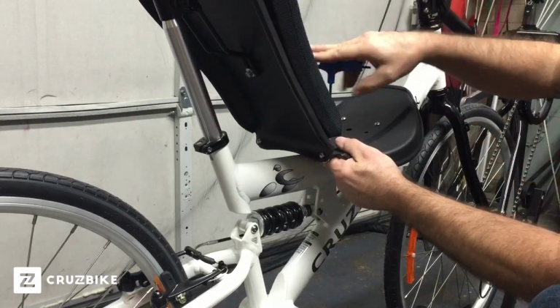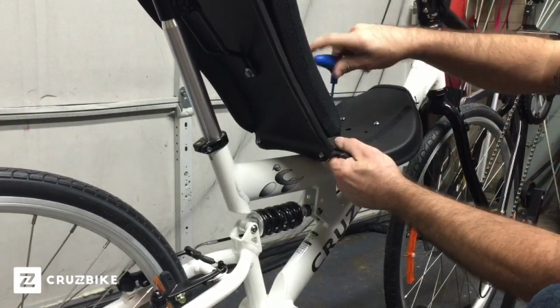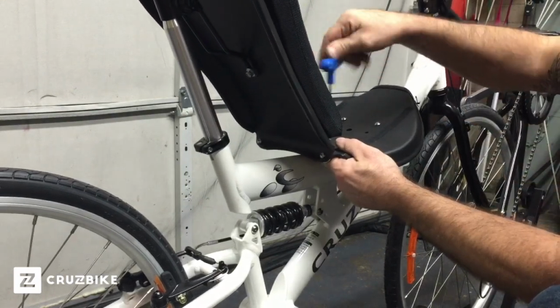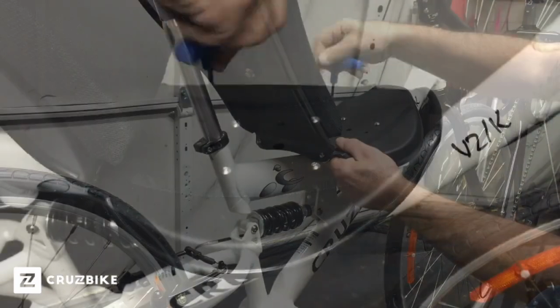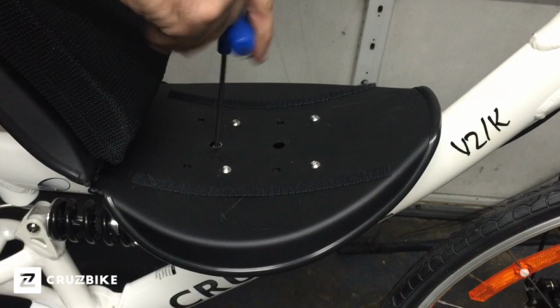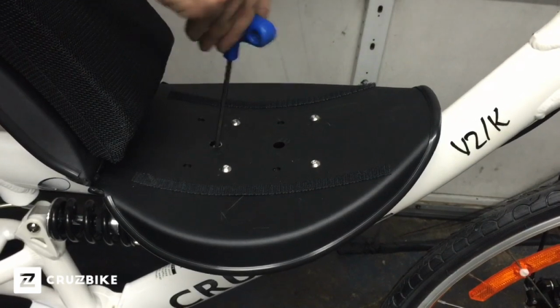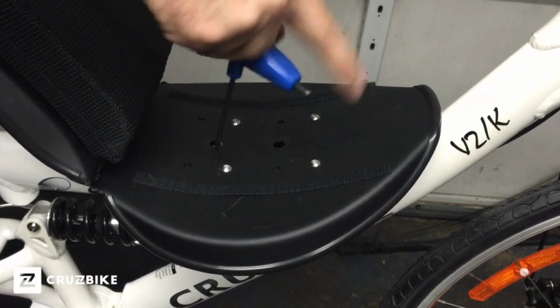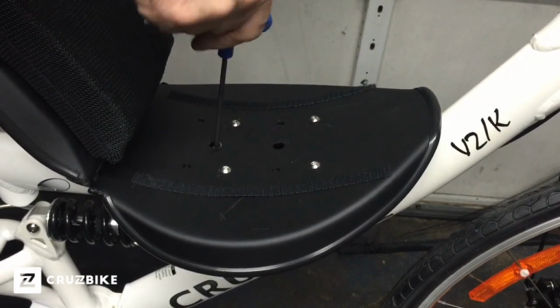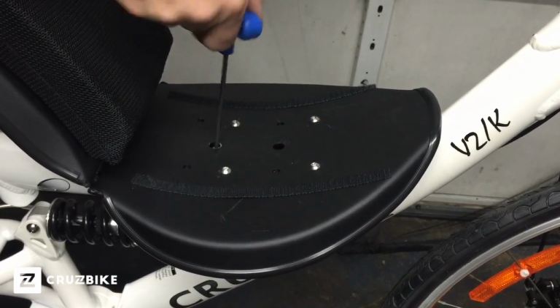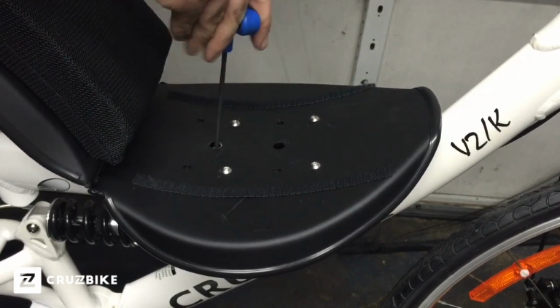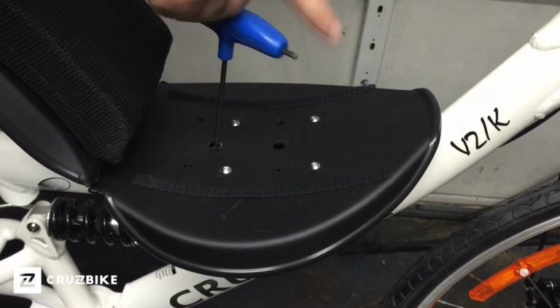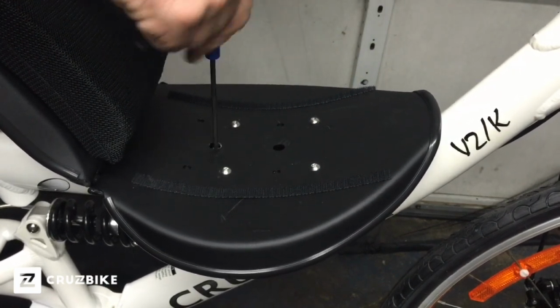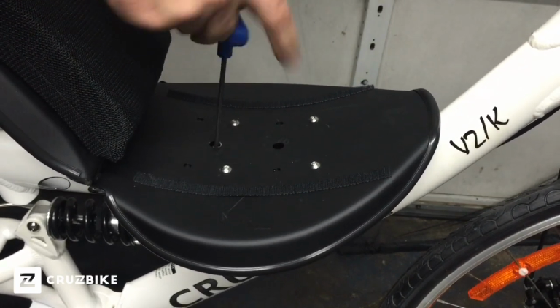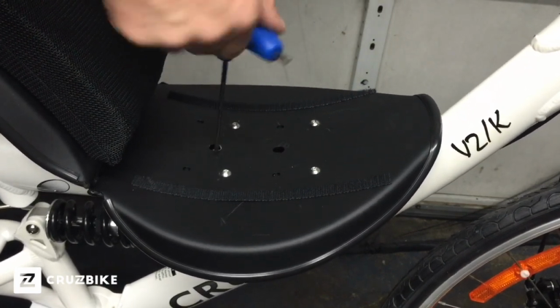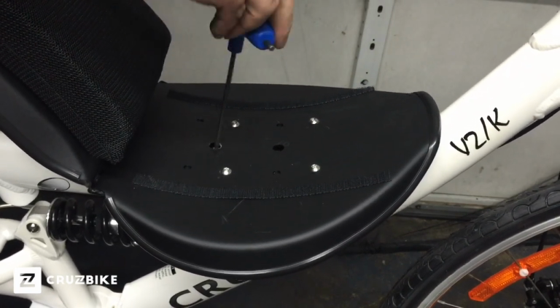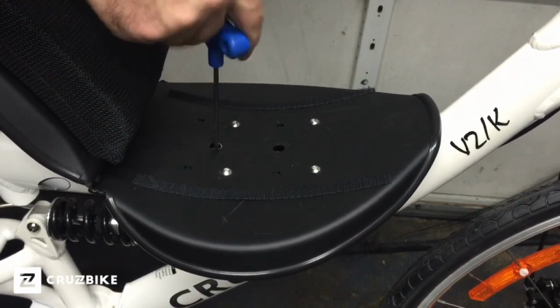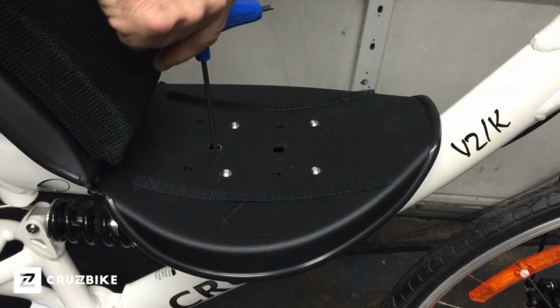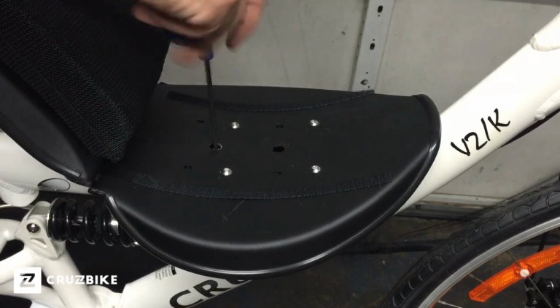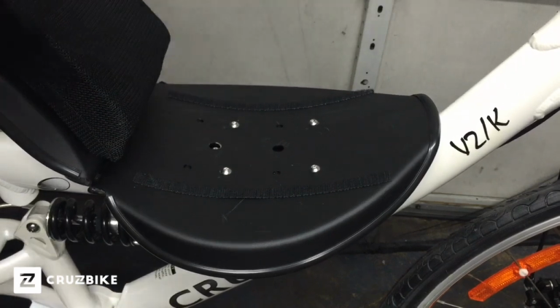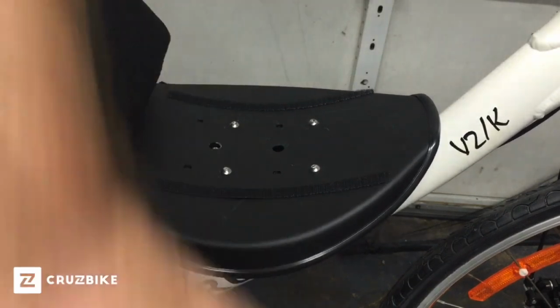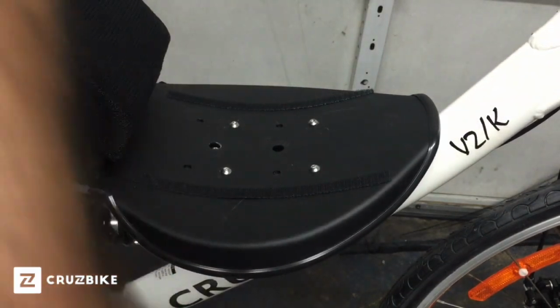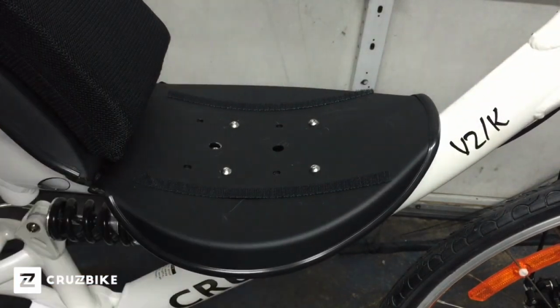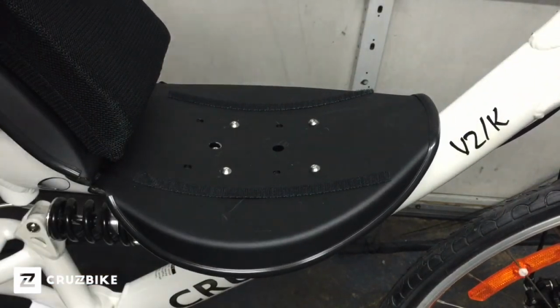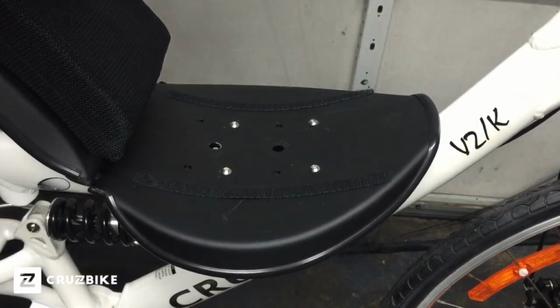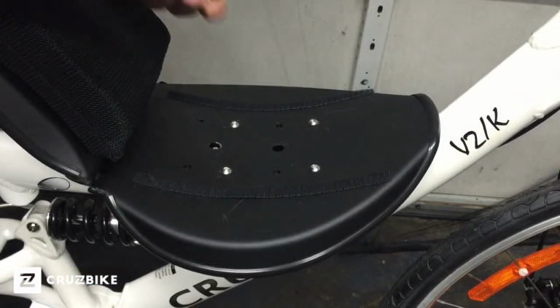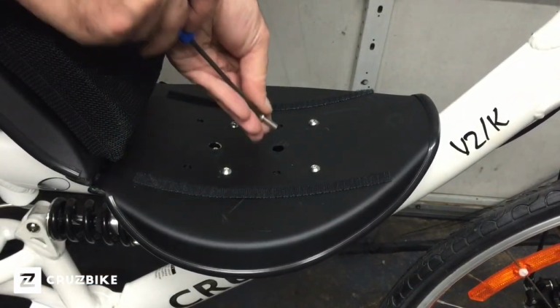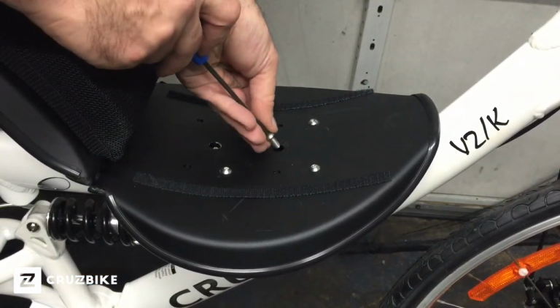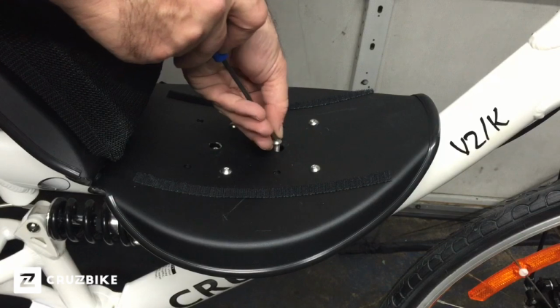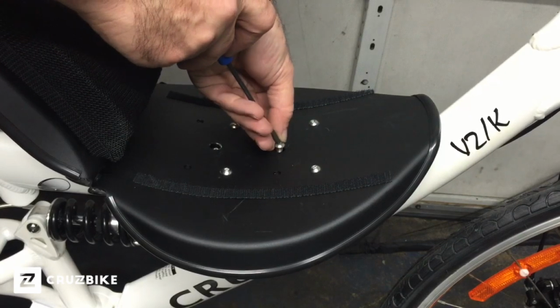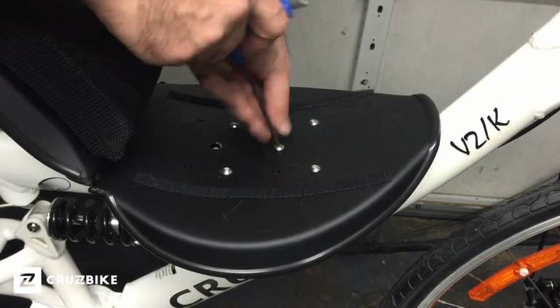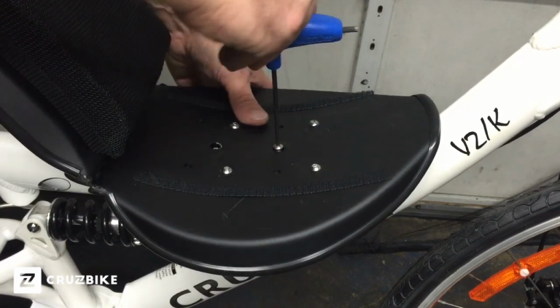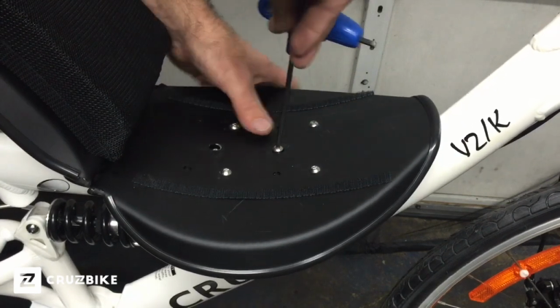Being very careful not to cross-thread the screw, we want to tighten the back one about halfway, and then install the front screw and alternately tighten both screws until the seat is fully seated onto the frame.